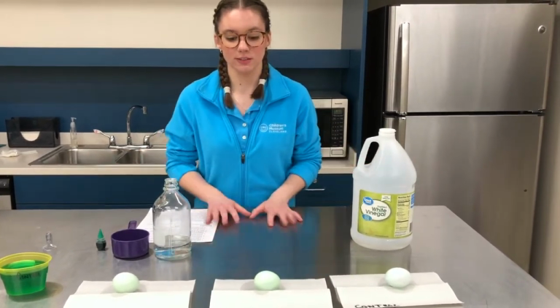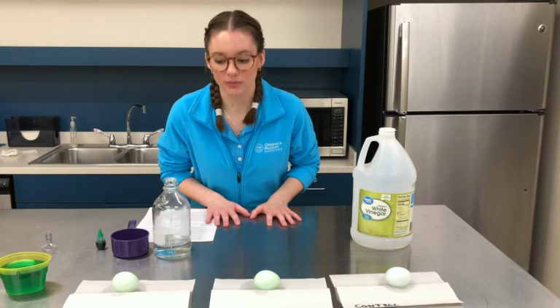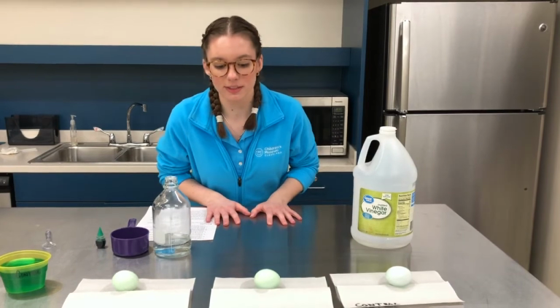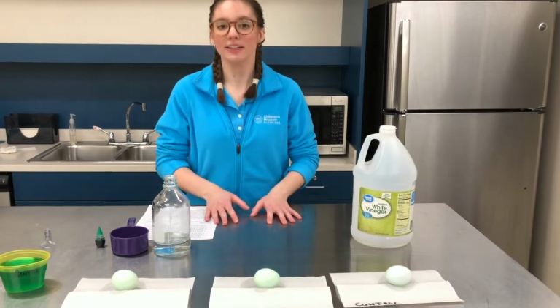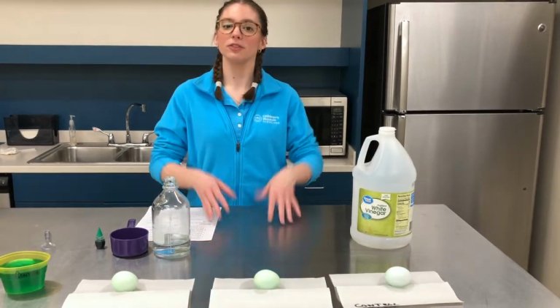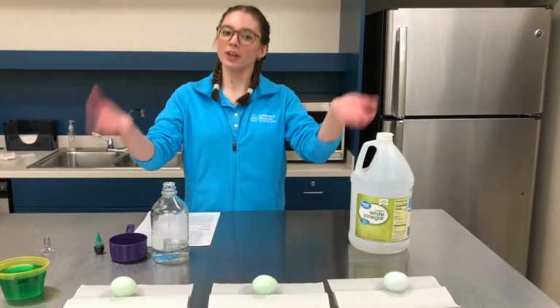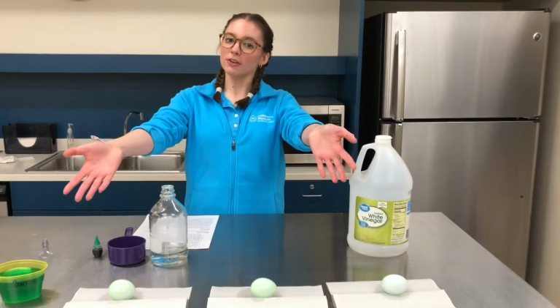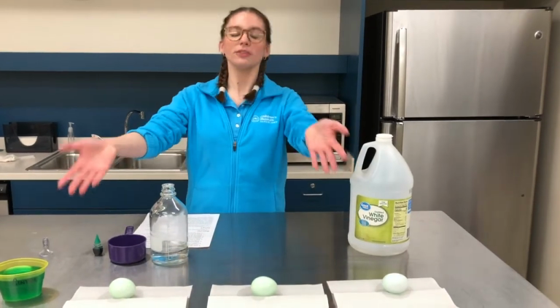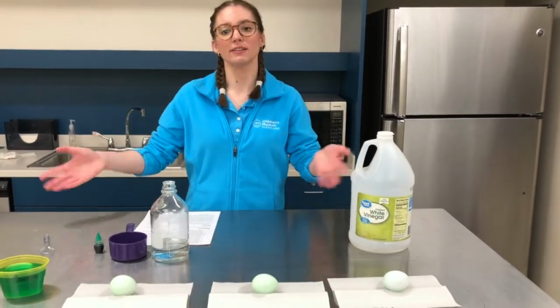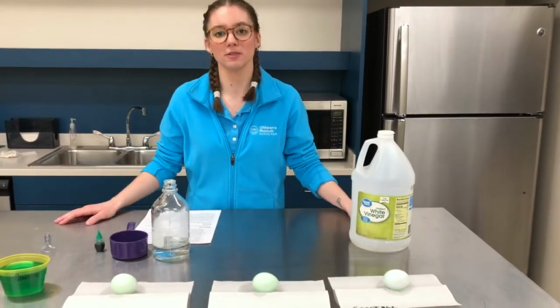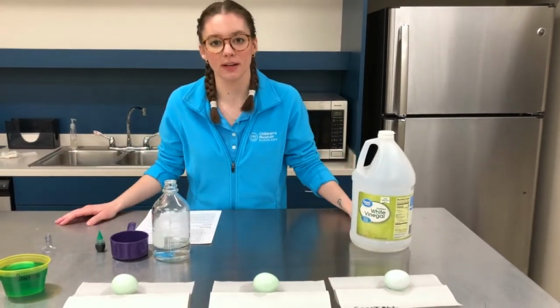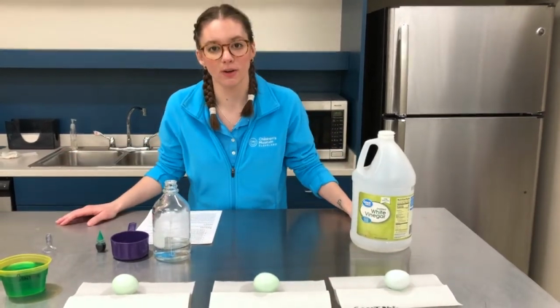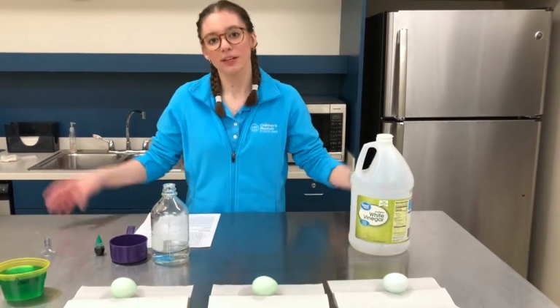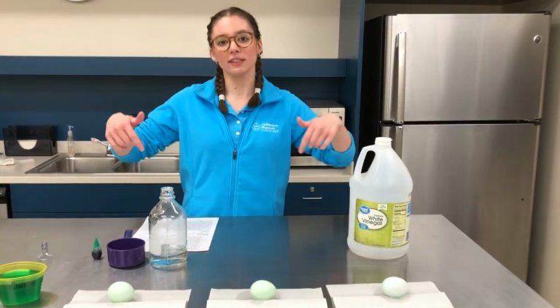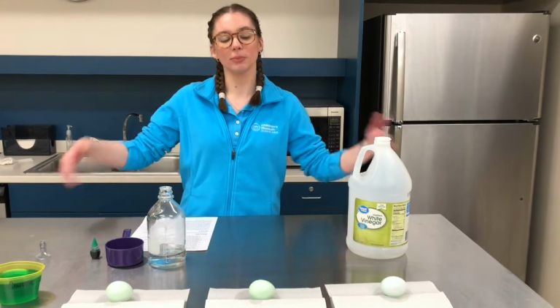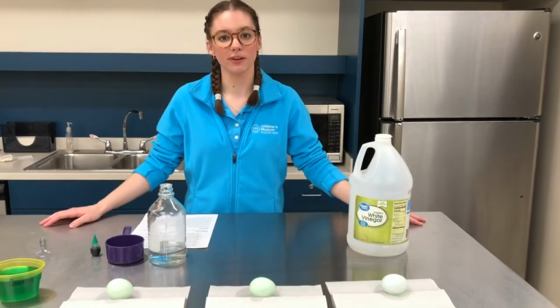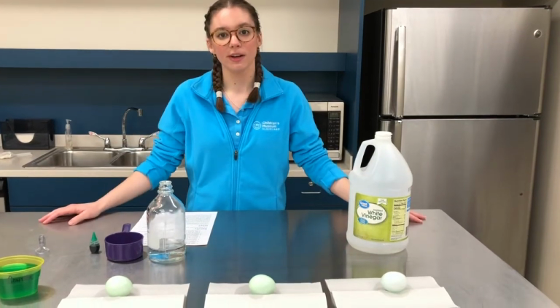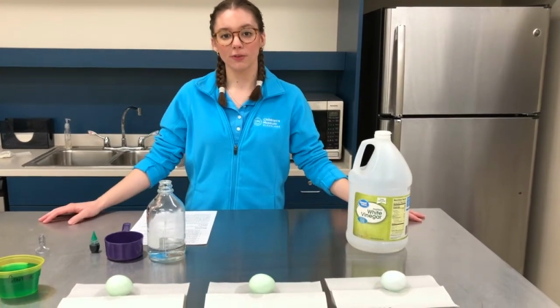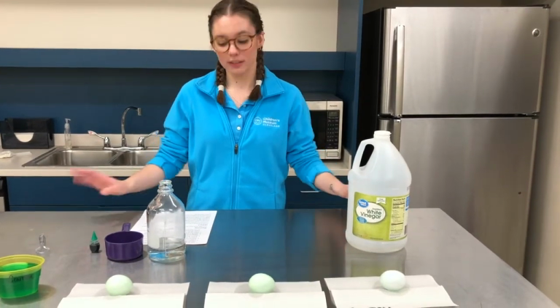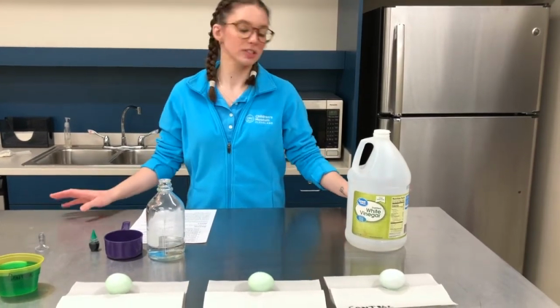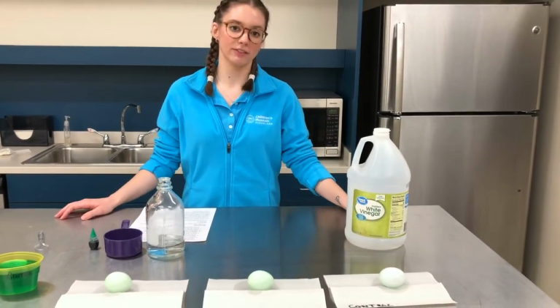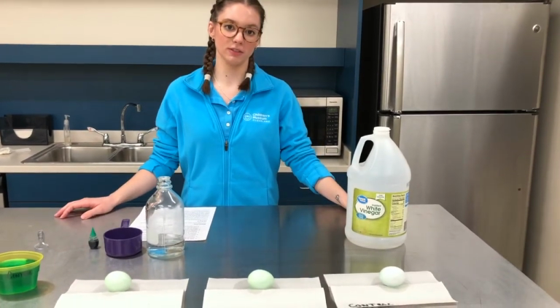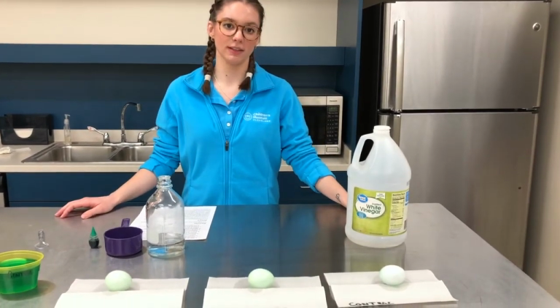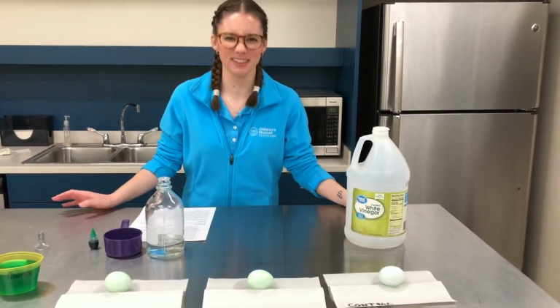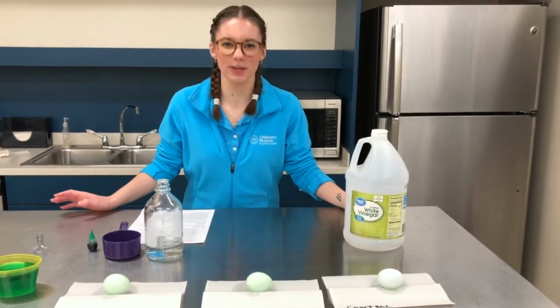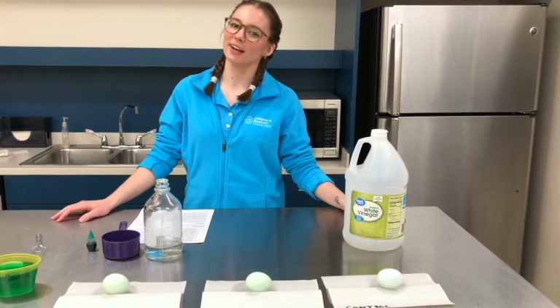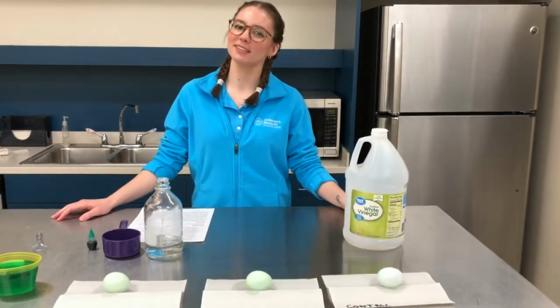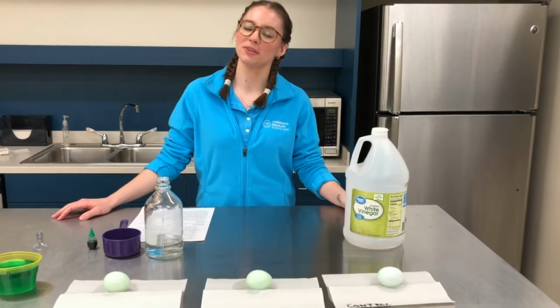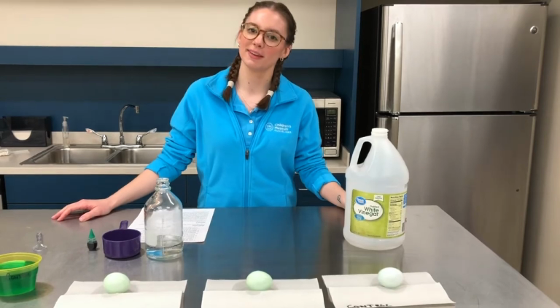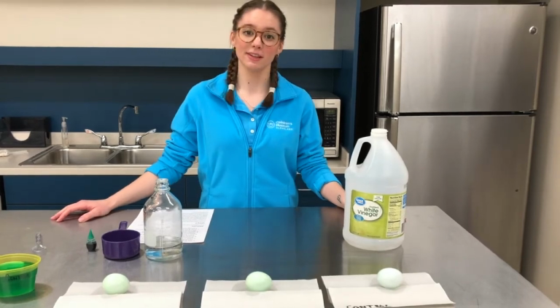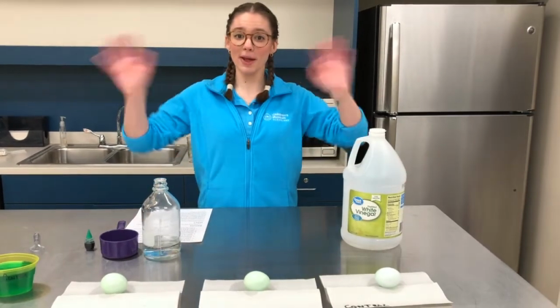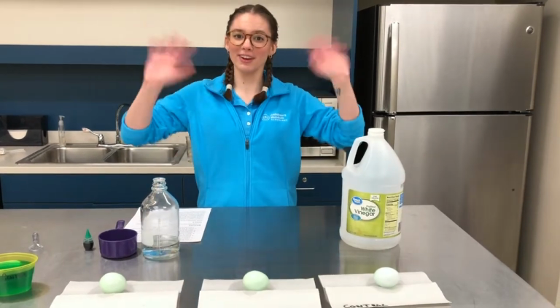So my friends, it's time for you to try your own egg dyeing experiment at home. You'll see a link below for the instructions on everything you need — and send us a picture, I'd like to see what you make. Bye my friends!